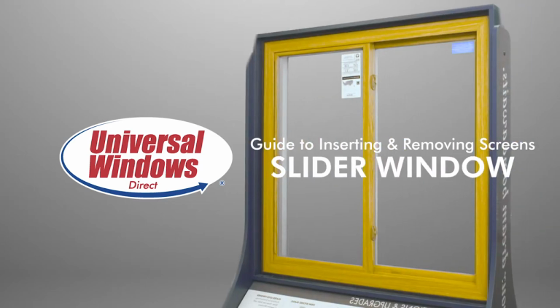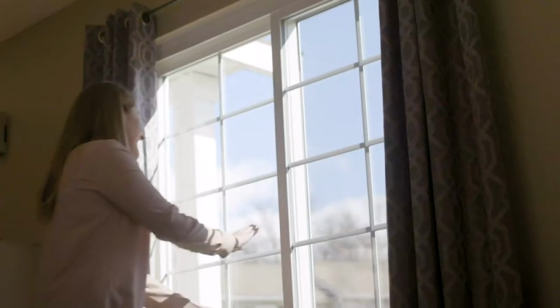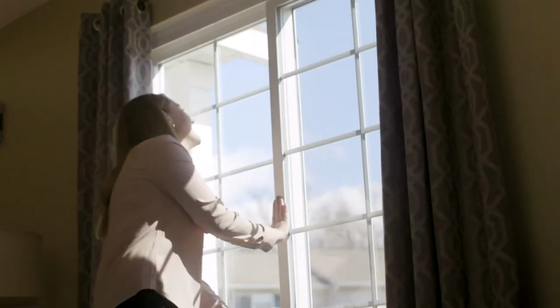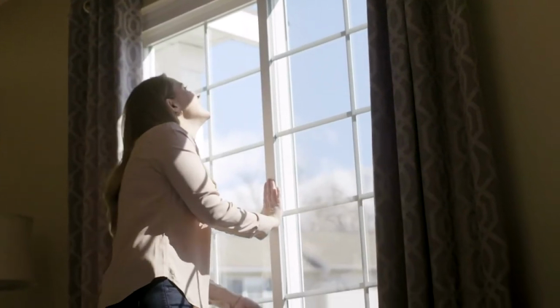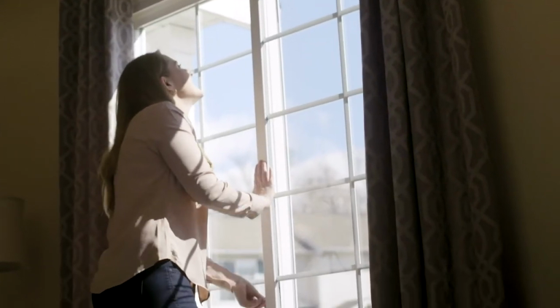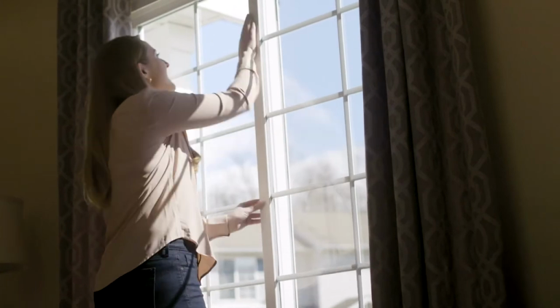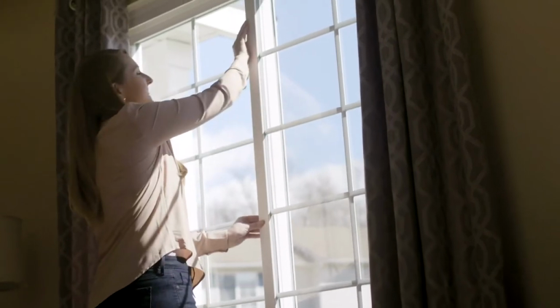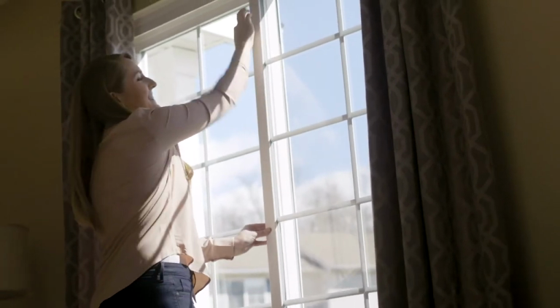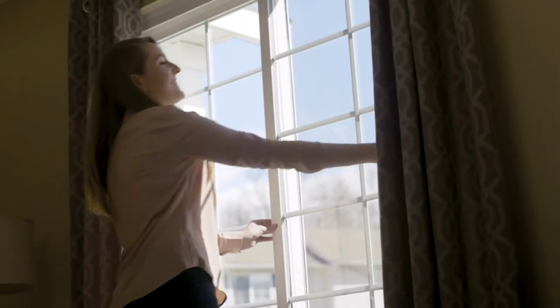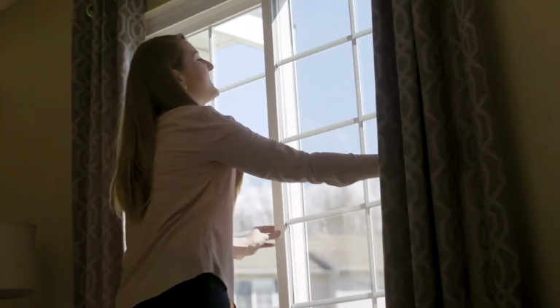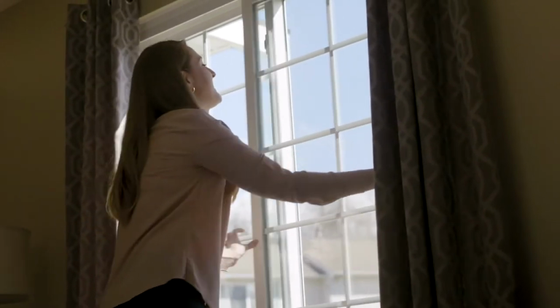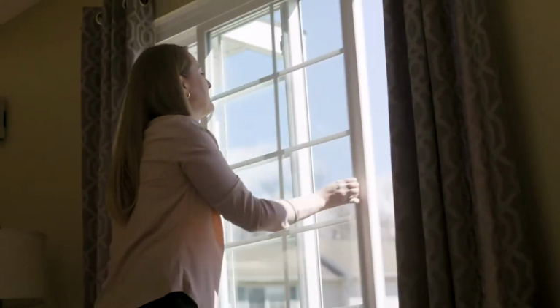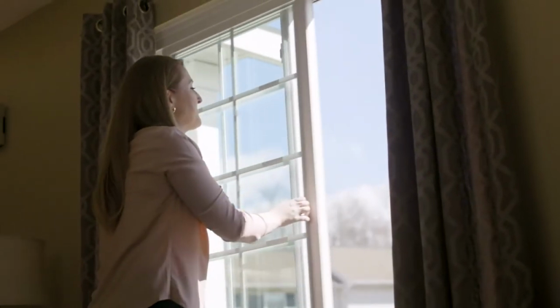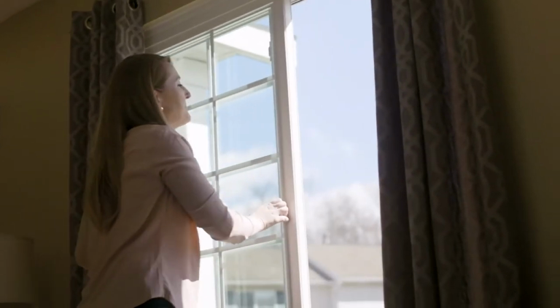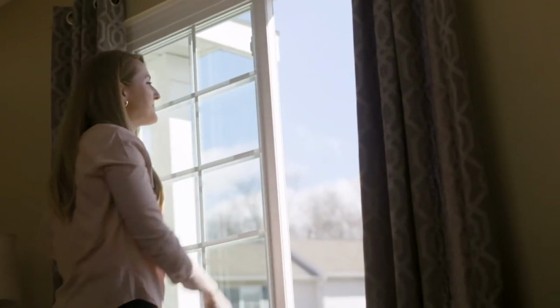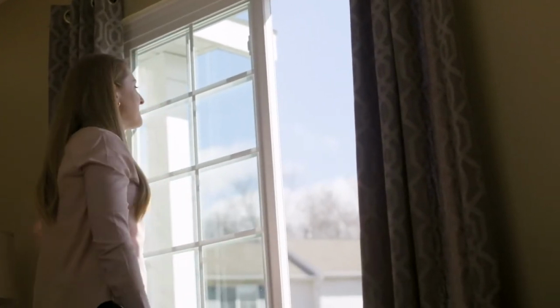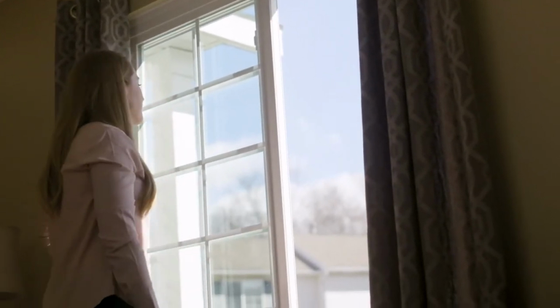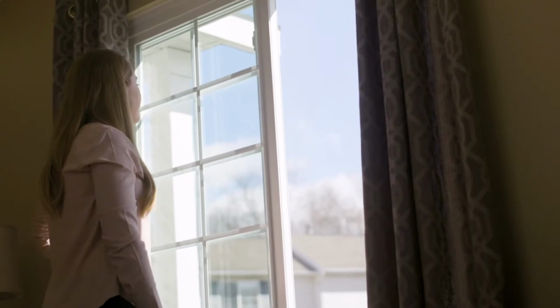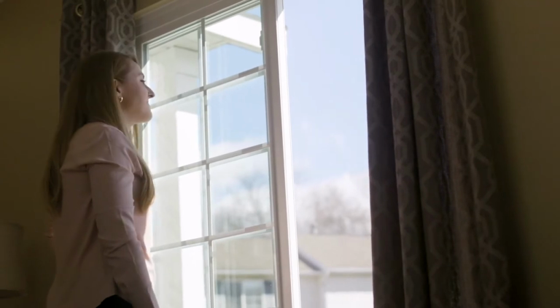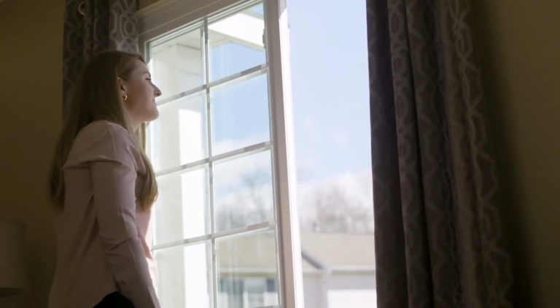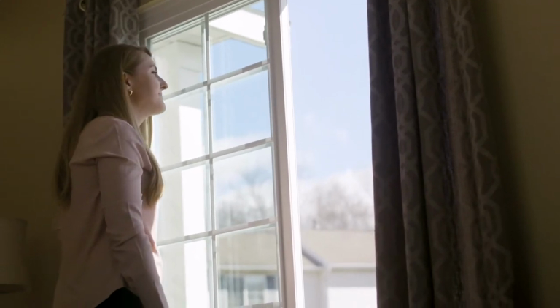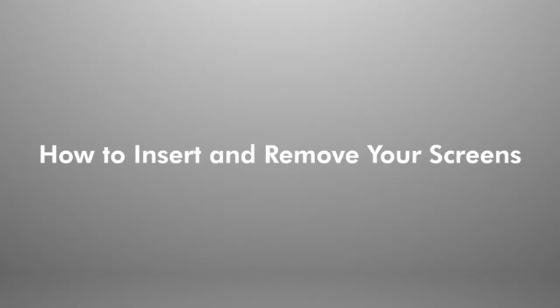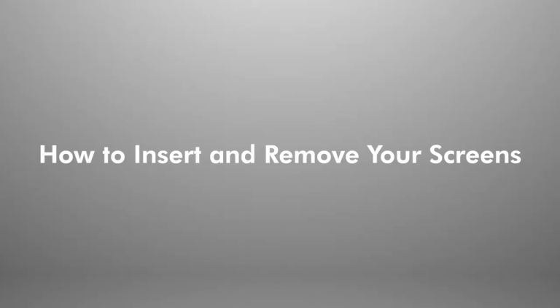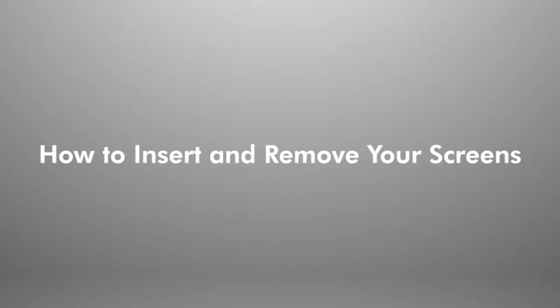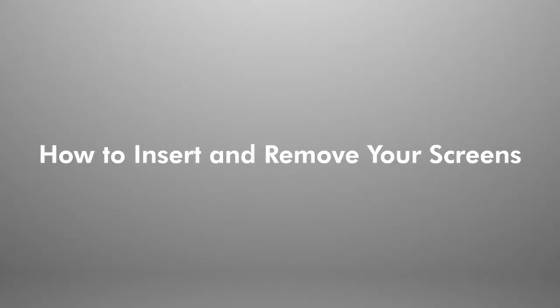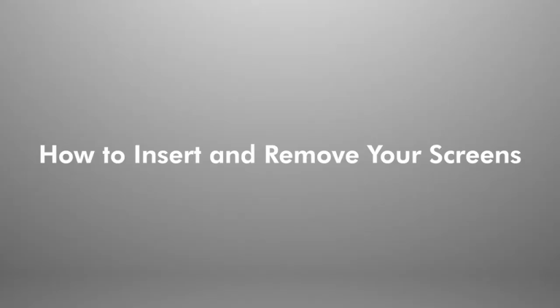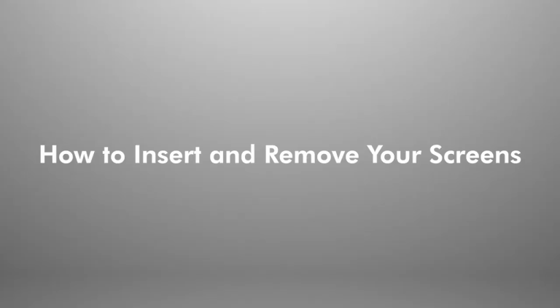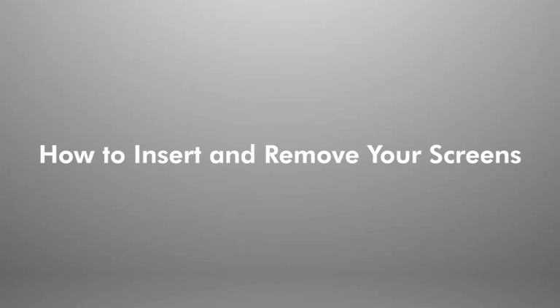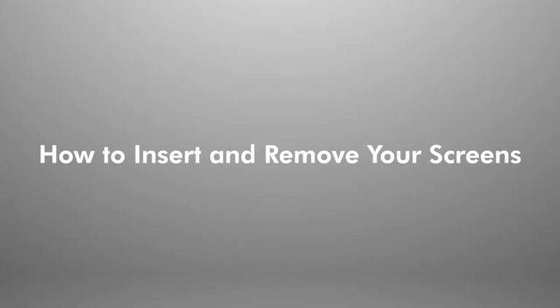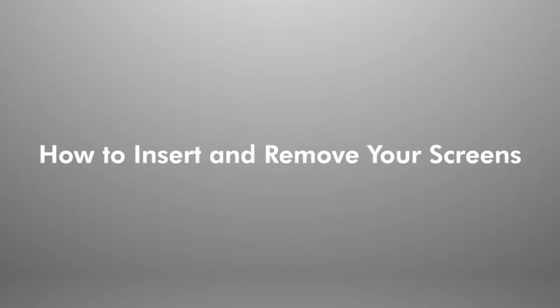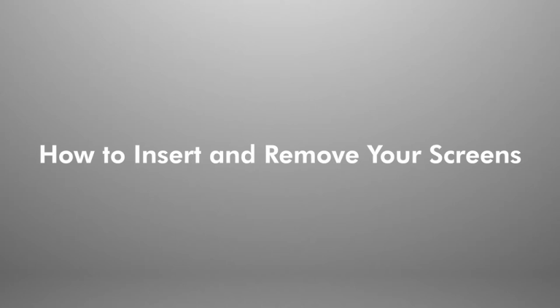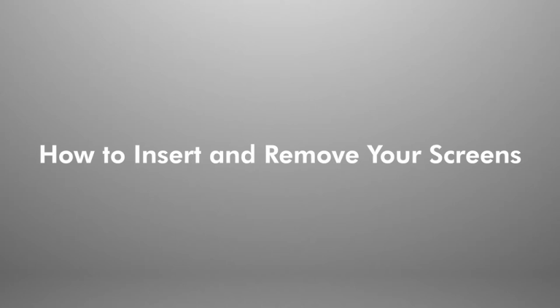At Universal Windows Direct, we know there may be times when you want to remove the screens from your windows, whether to allow for cleaning or to store them away for the winter. We recommend following these simple steps to safely and easily remove your screens.